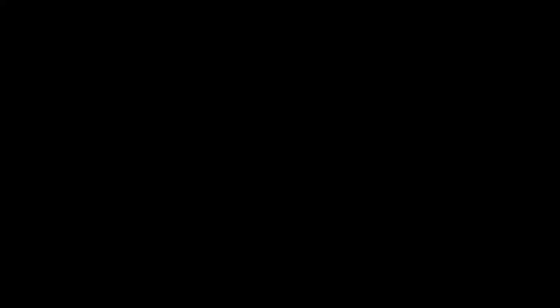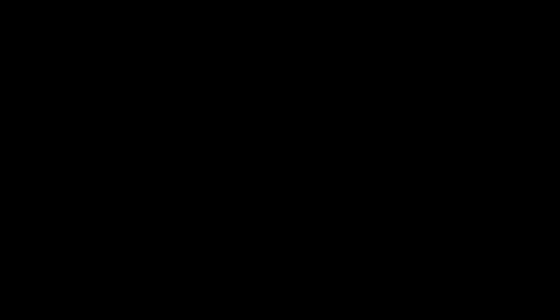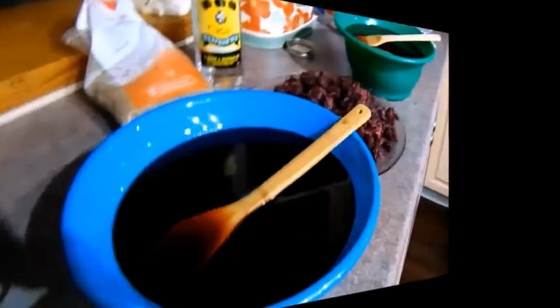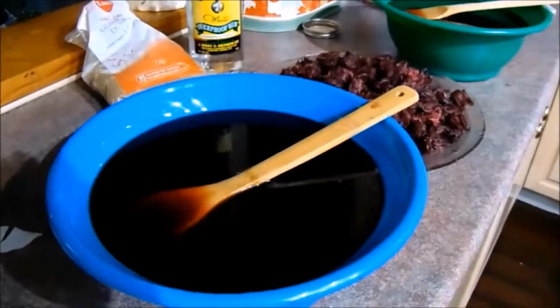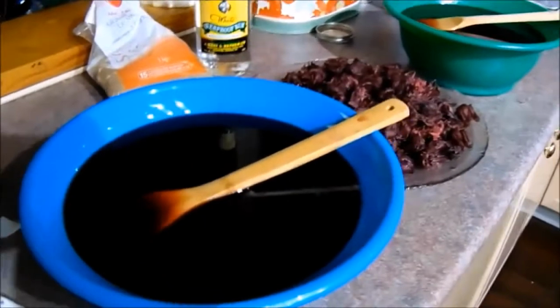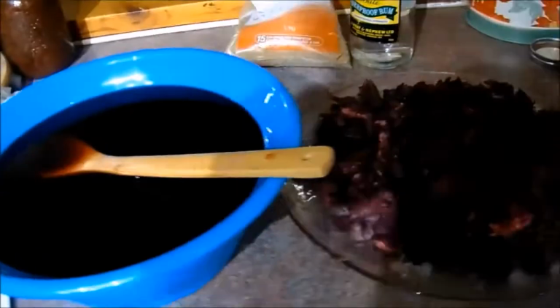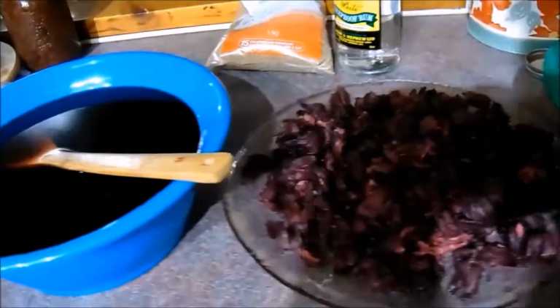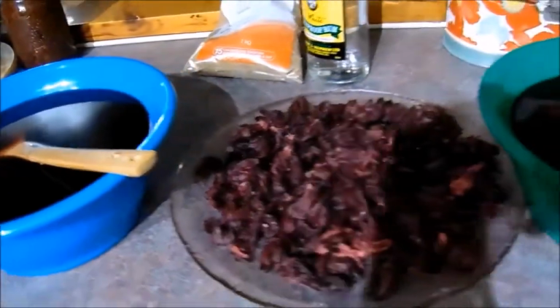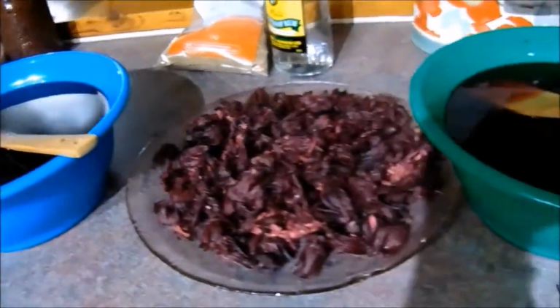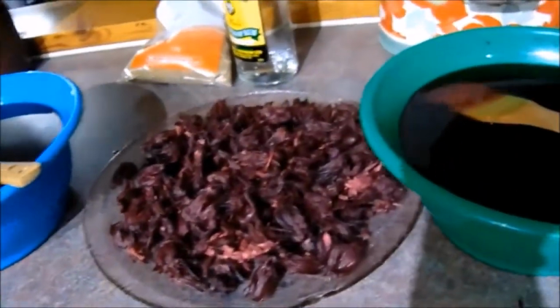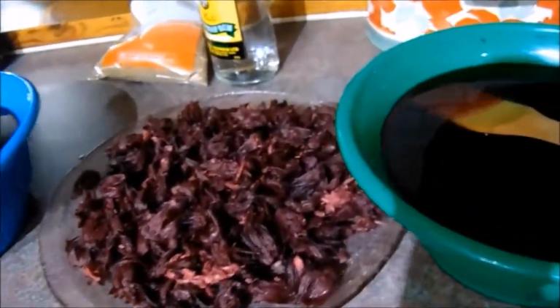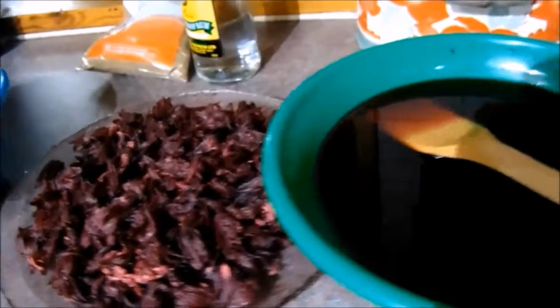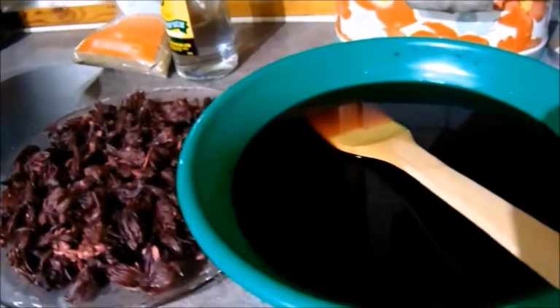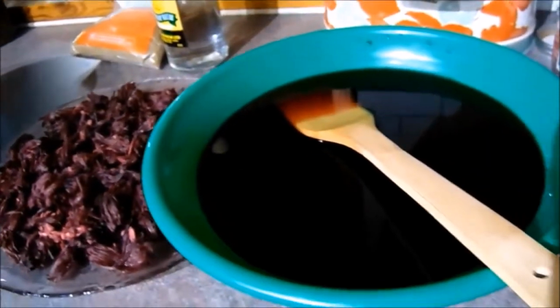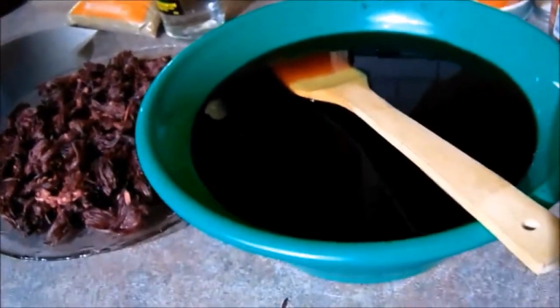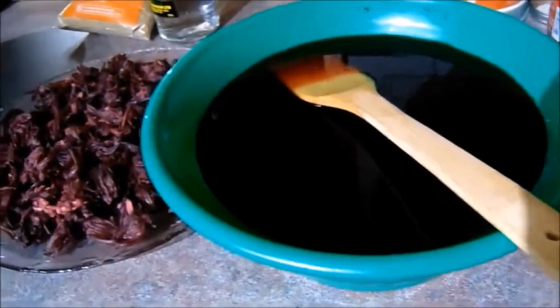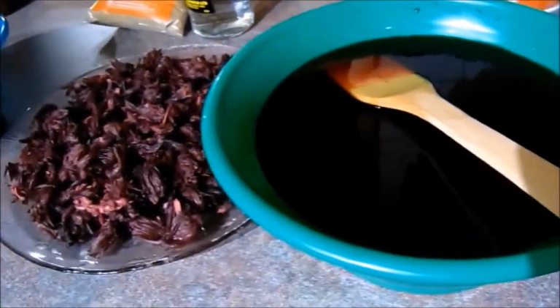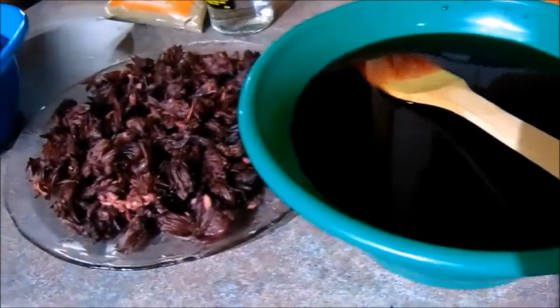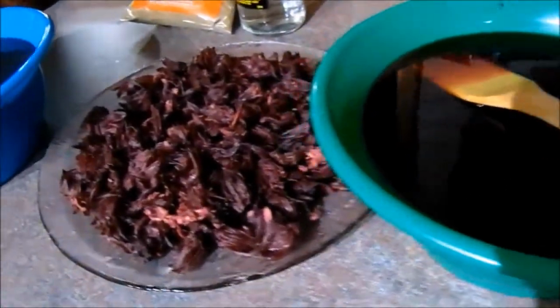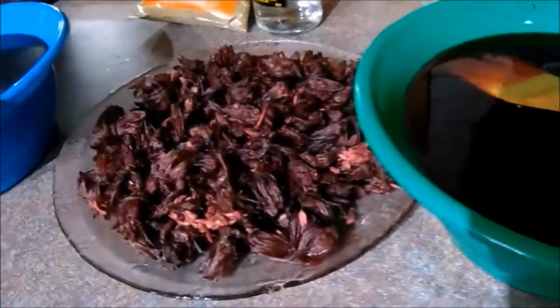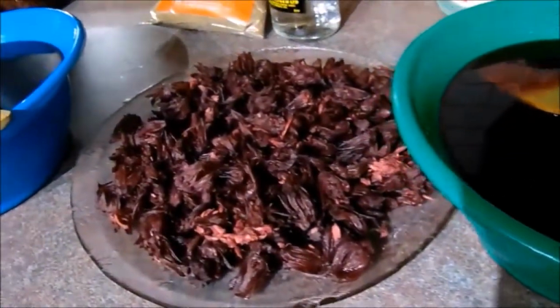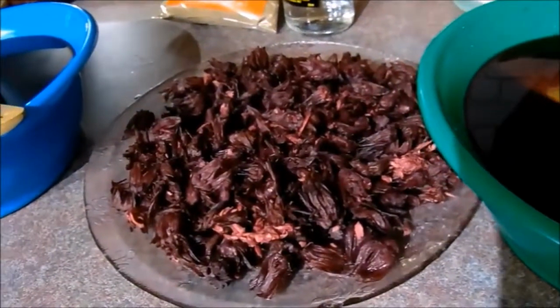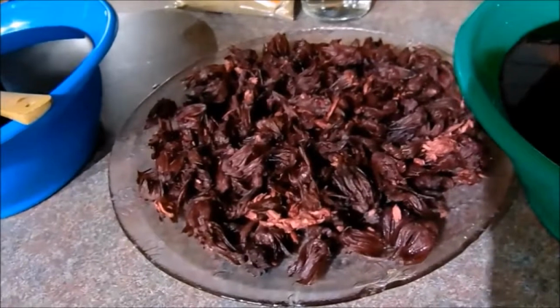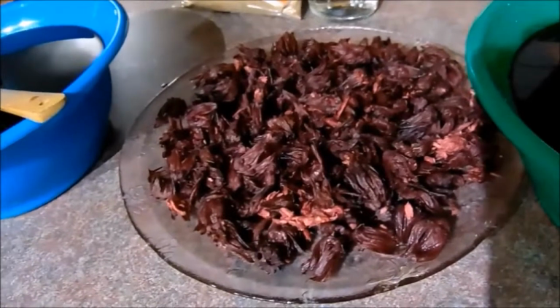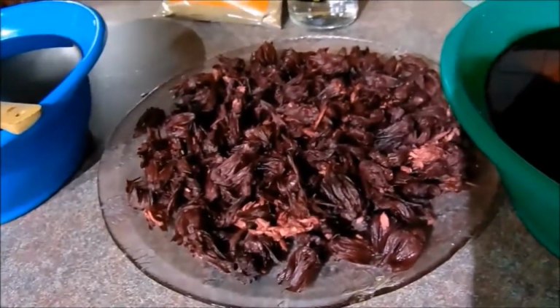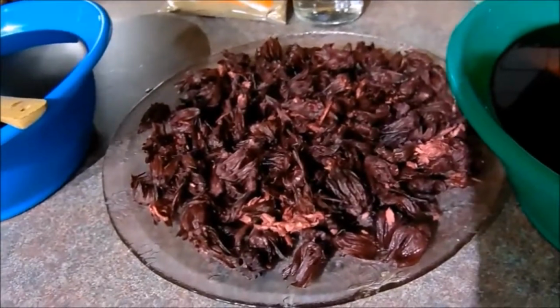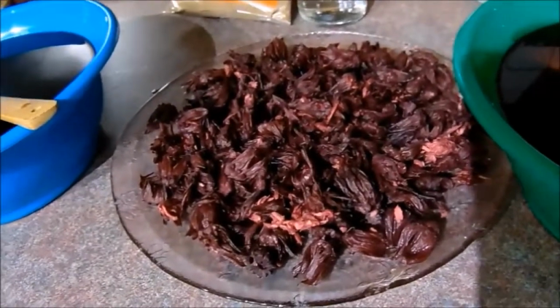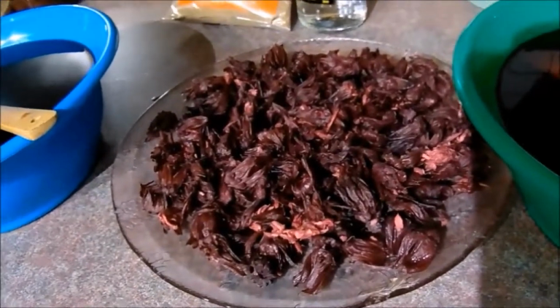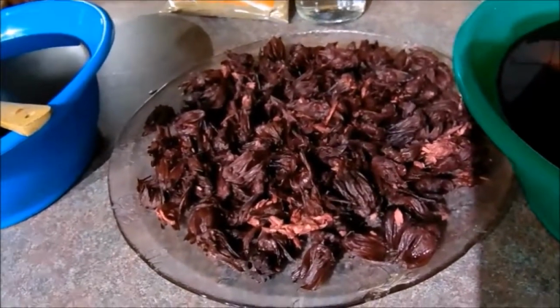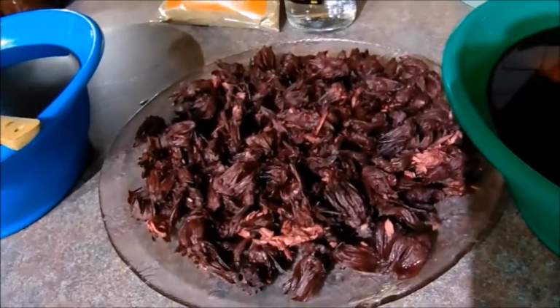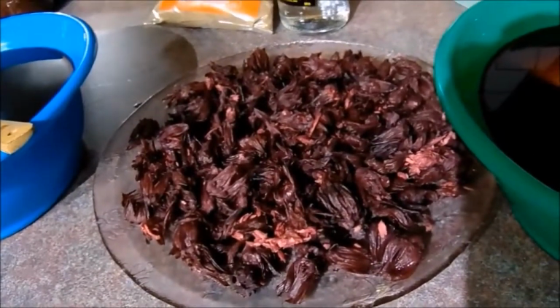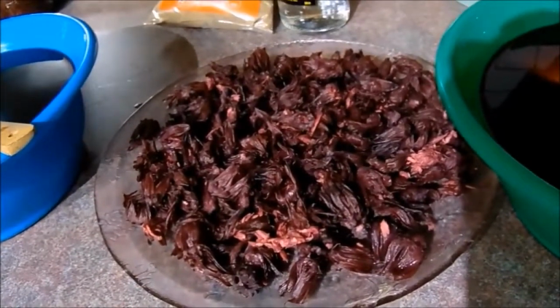Hi everyone, this is Valerie here. I'm actually just finishing up my traditional Jamaican sorrel drink. Now in Jamaica, we call it the sorrel. You can find it online as the Roselle.